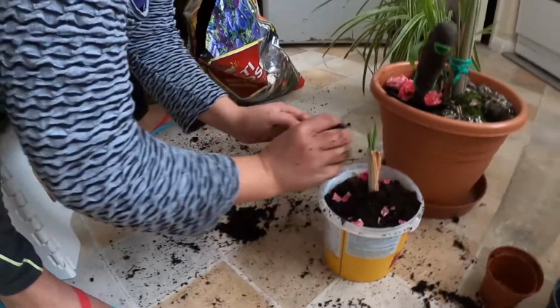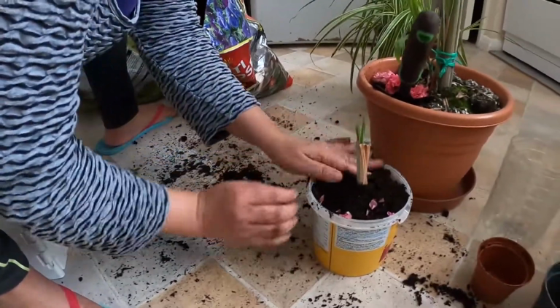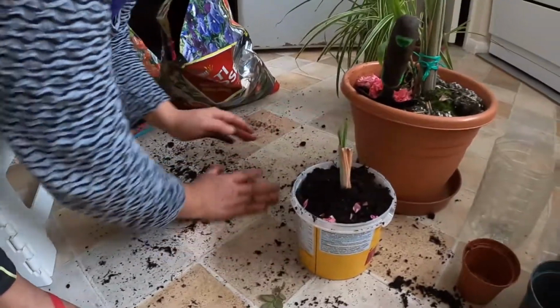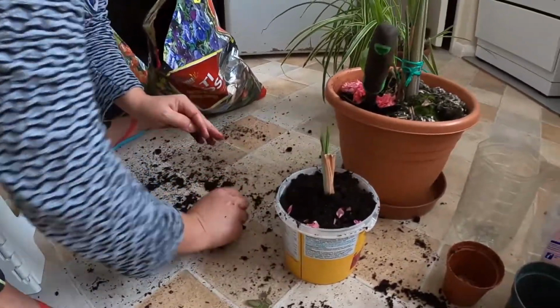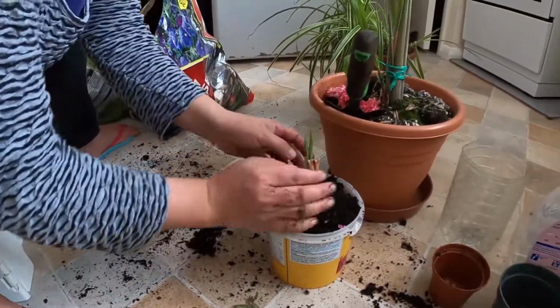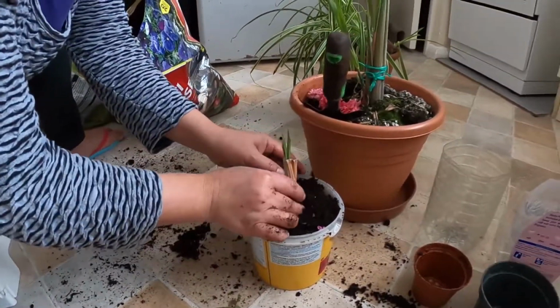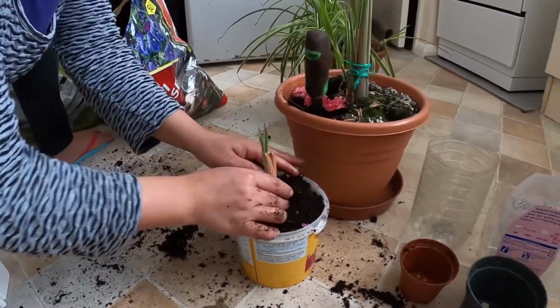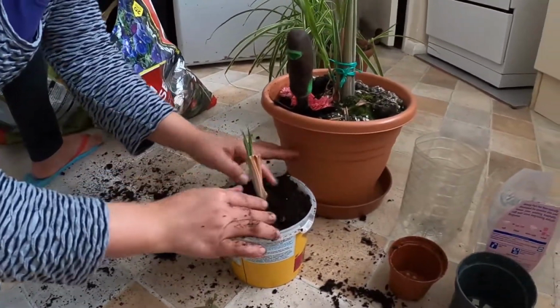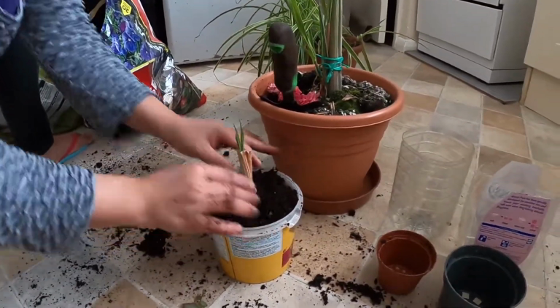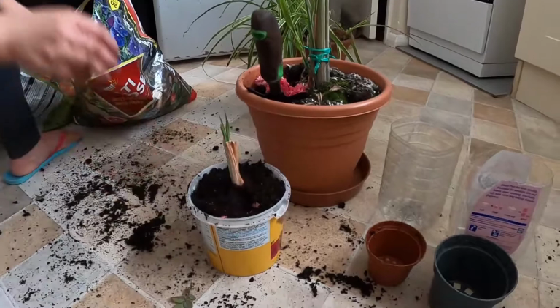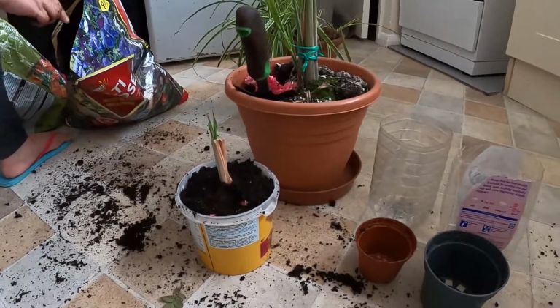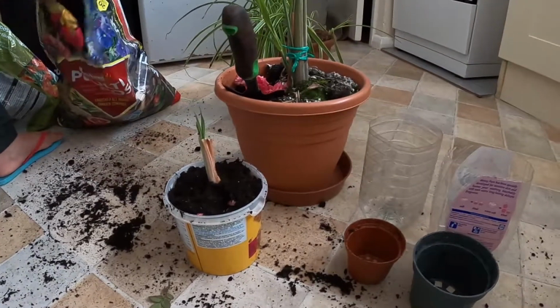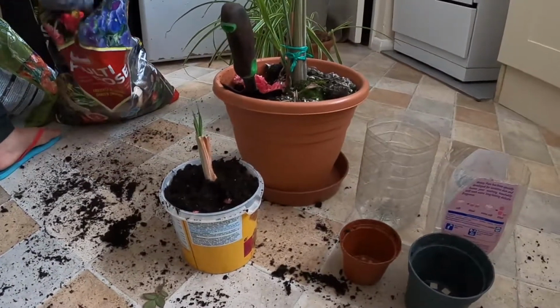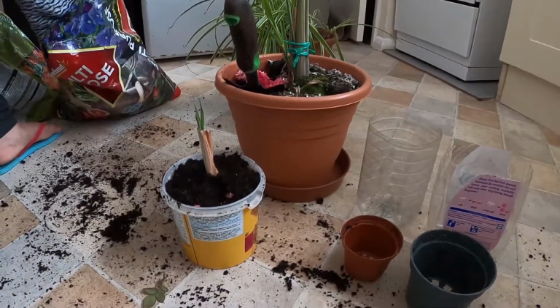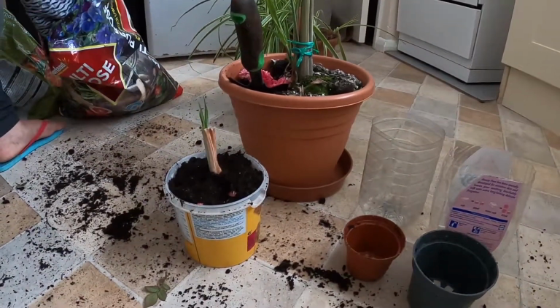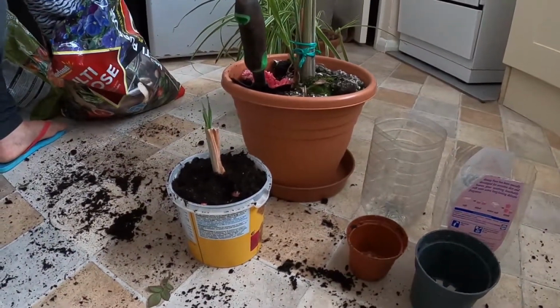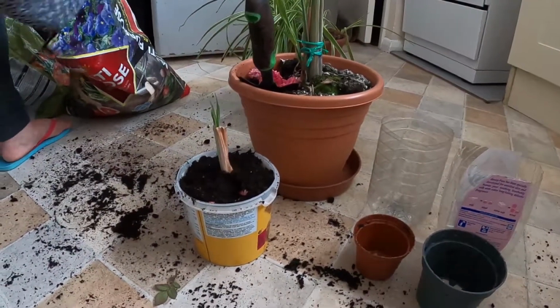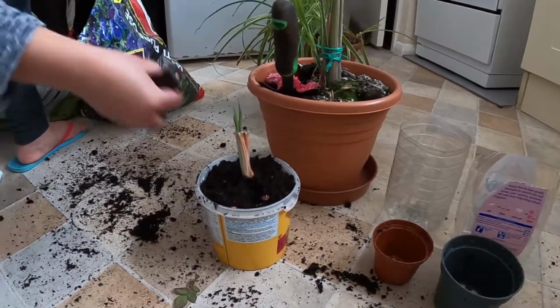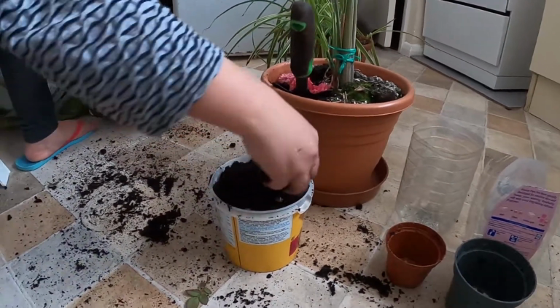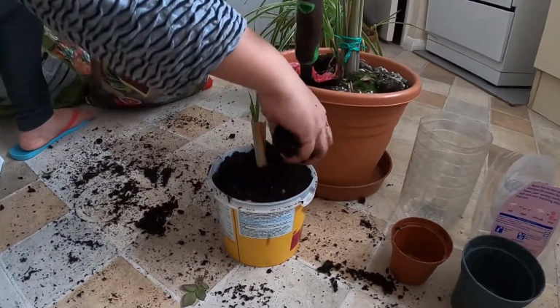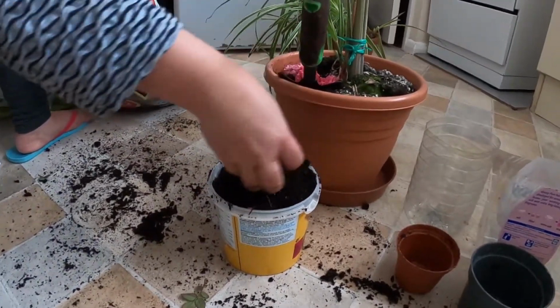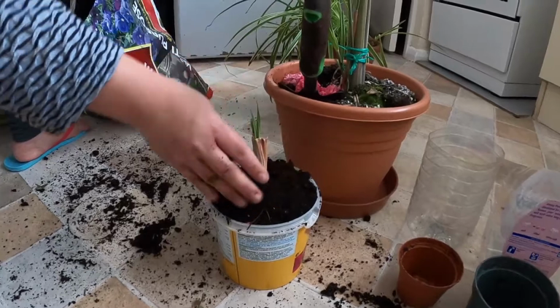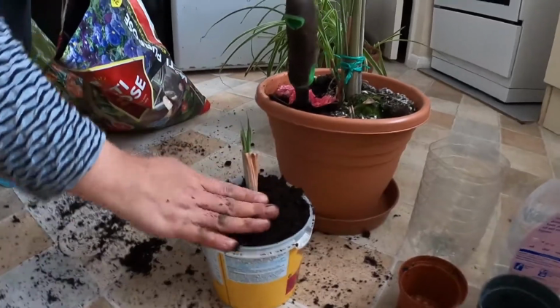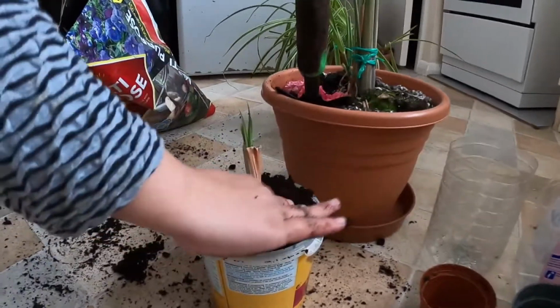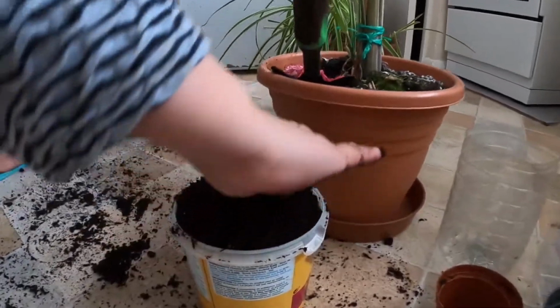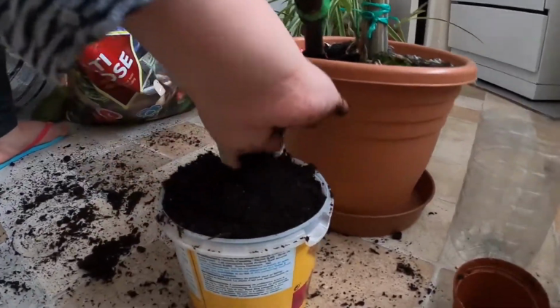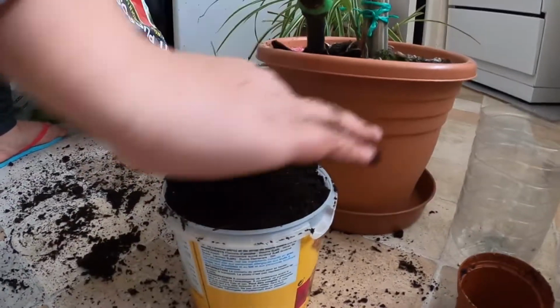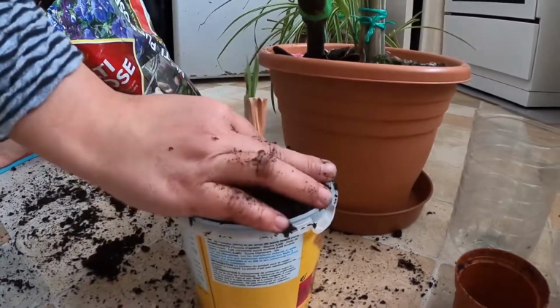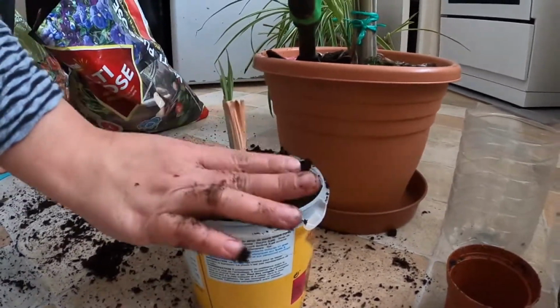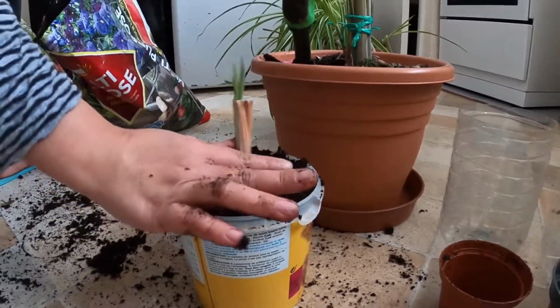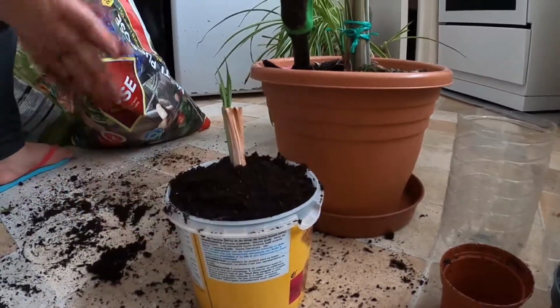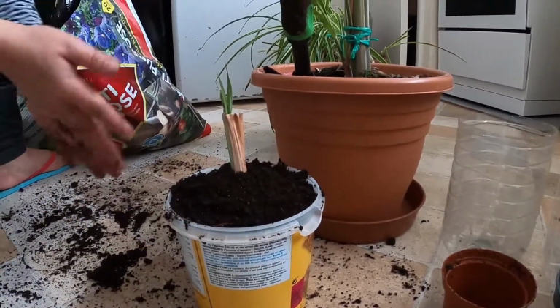I think this is vitamins for the plants — vitamins. But in the other day, my second lemongrass.